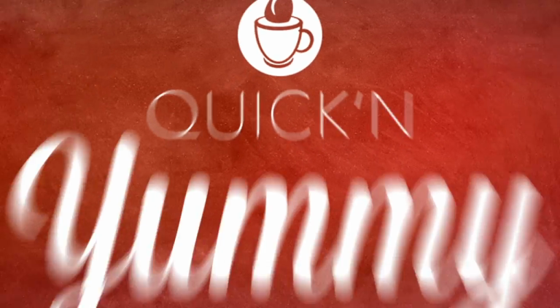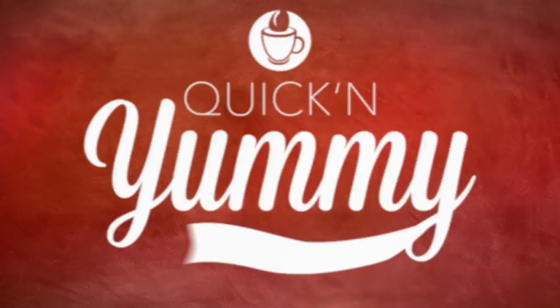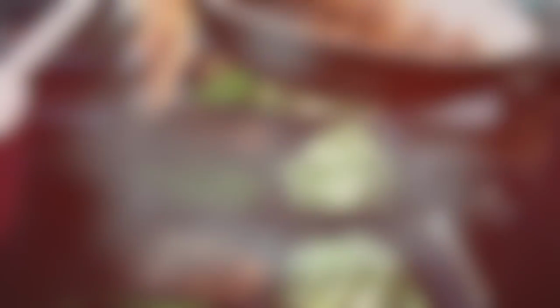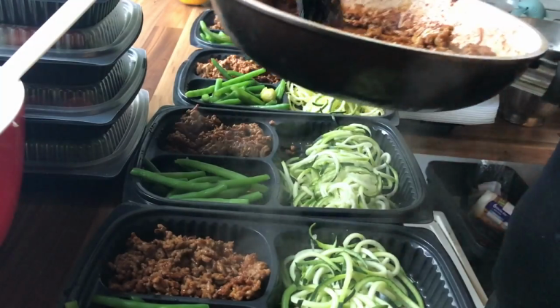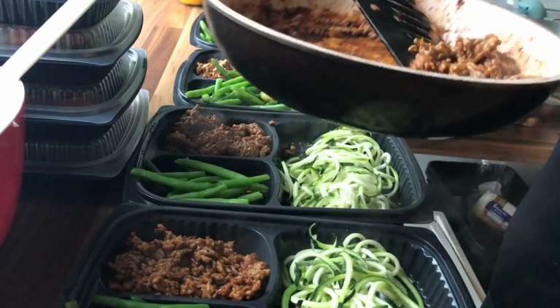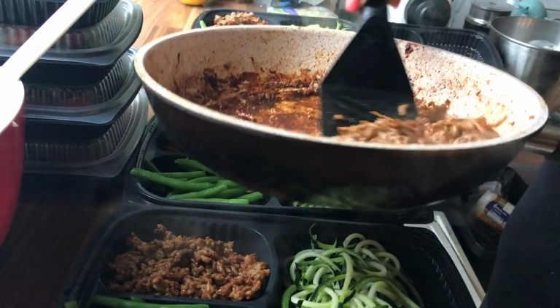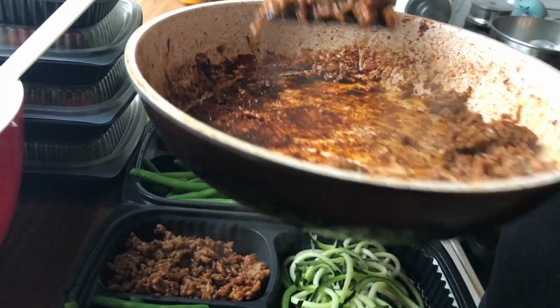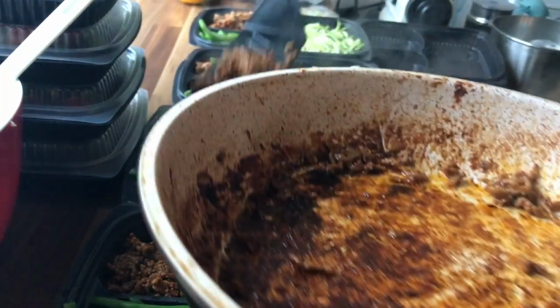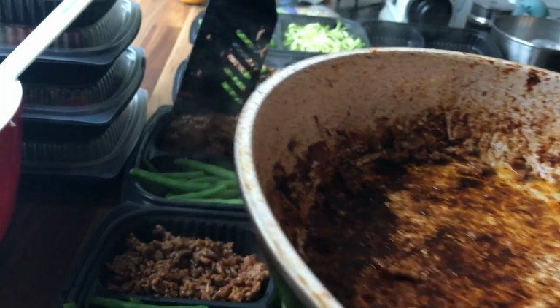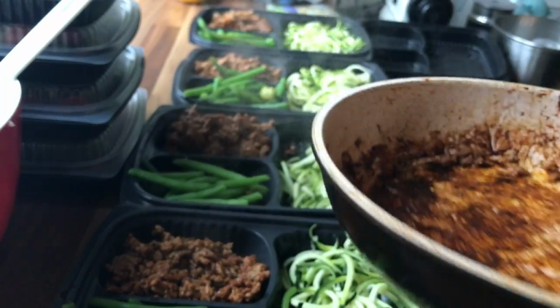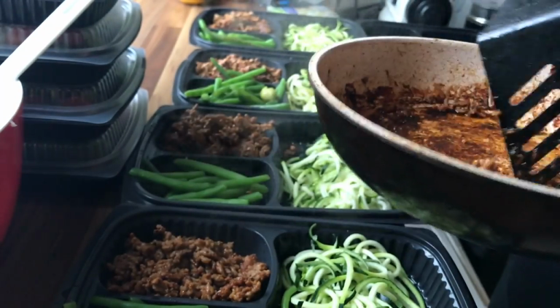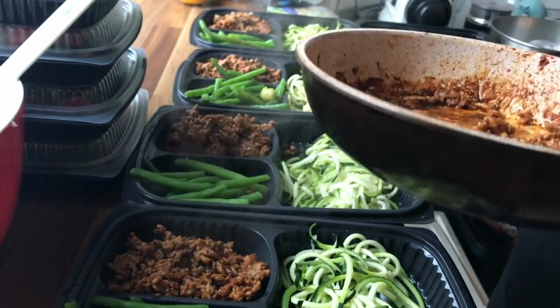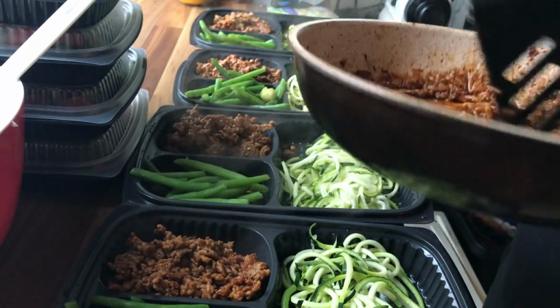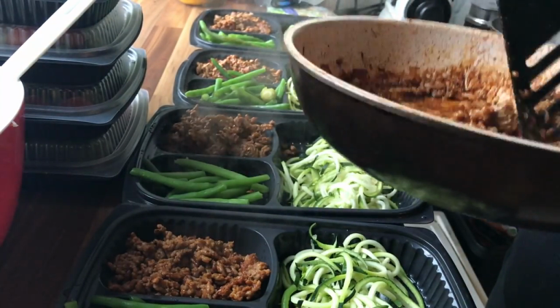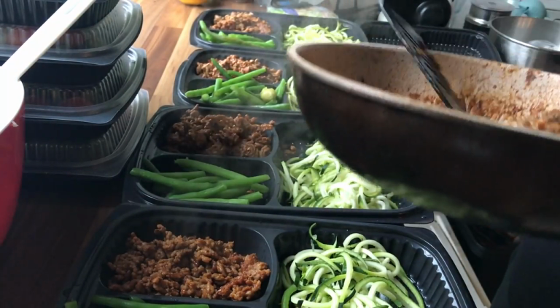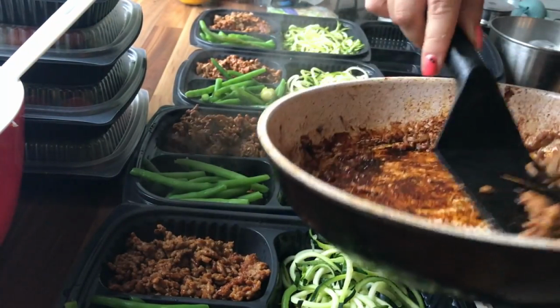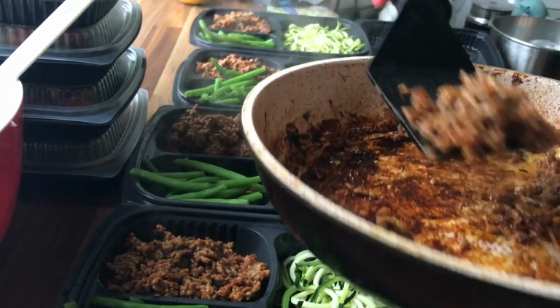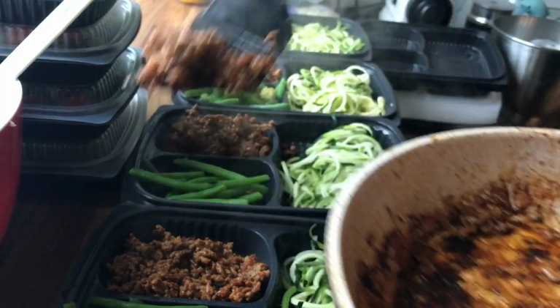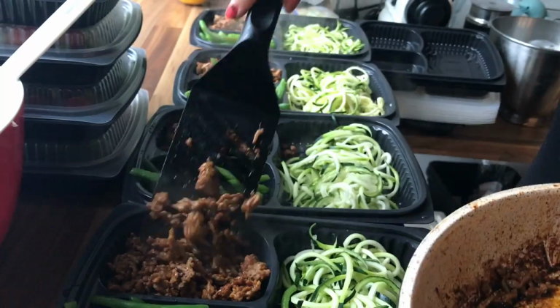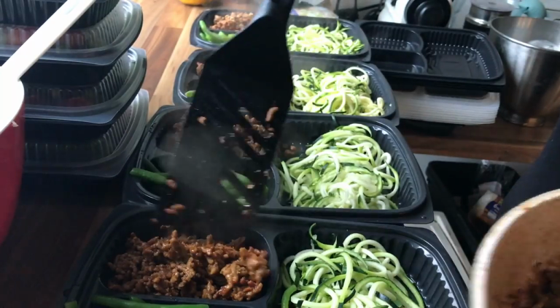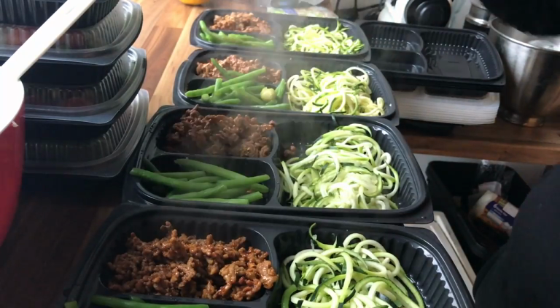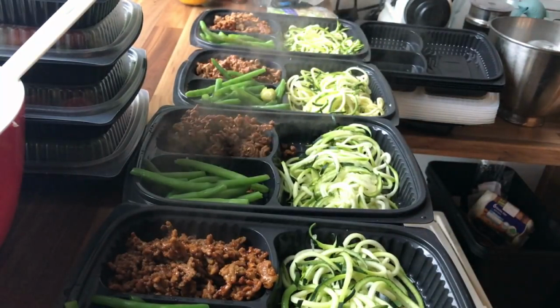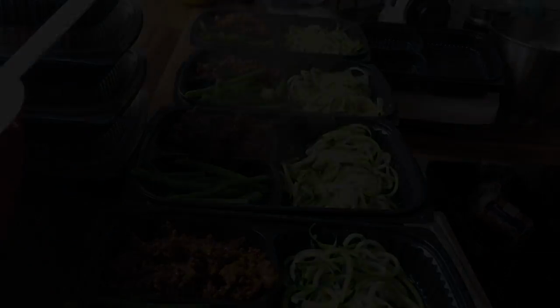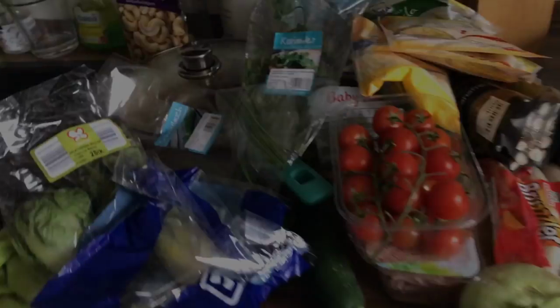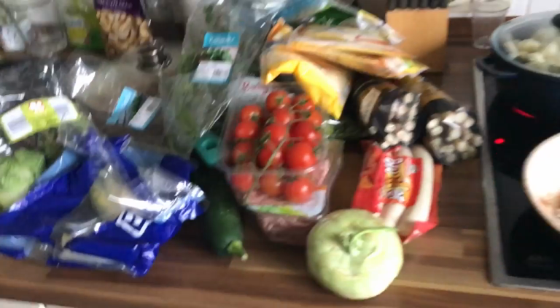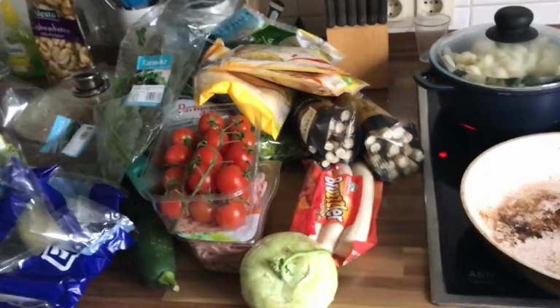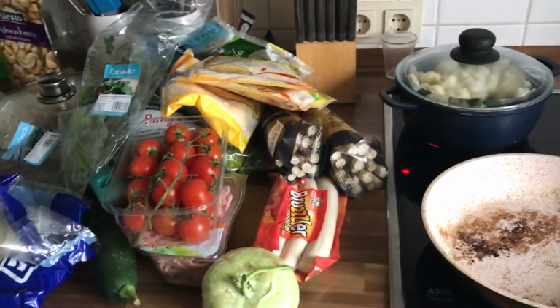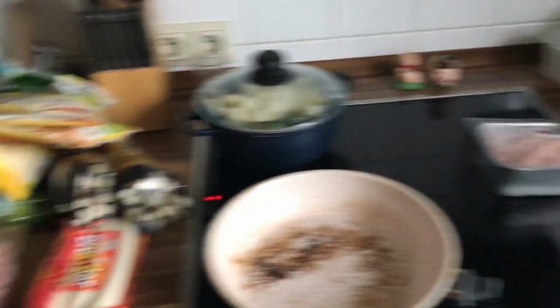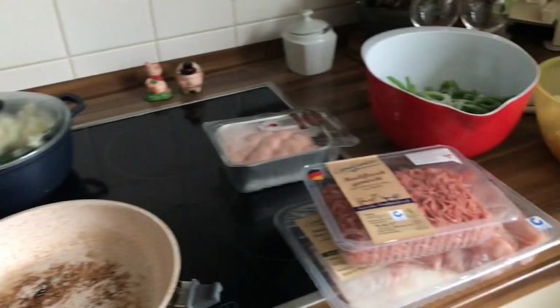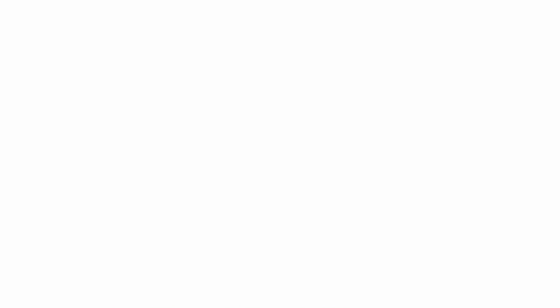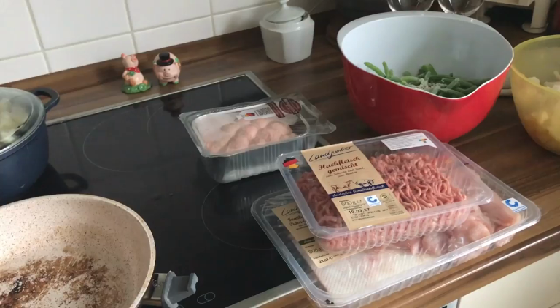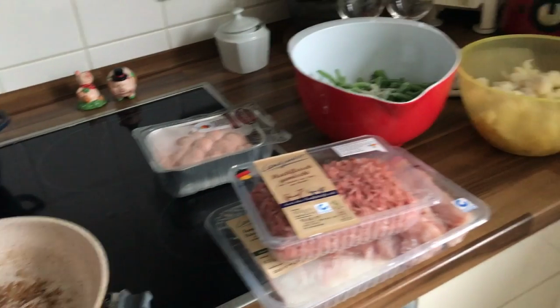Hi, I'm Christine from the Low Carb Blunder and welcome to another great recipe. Today we'll make two meal prep recipes for lunch. I love some hot food for lunch but I also need my veggies. So let's get started.